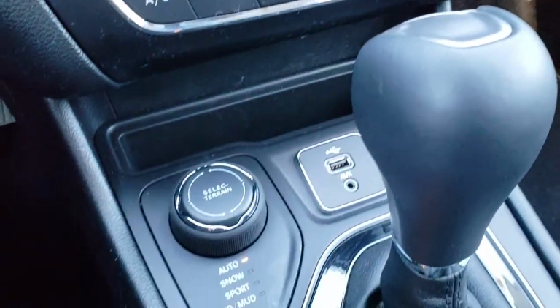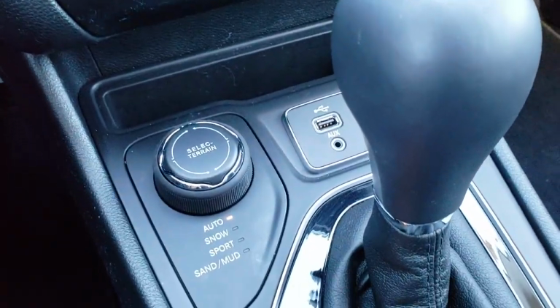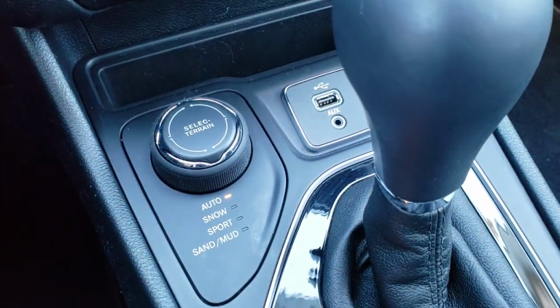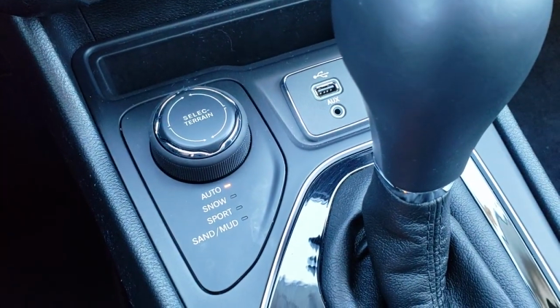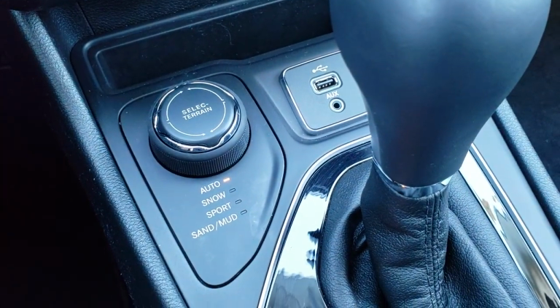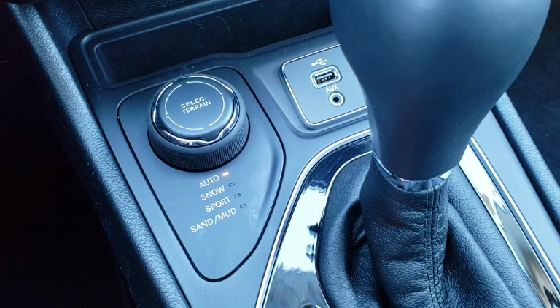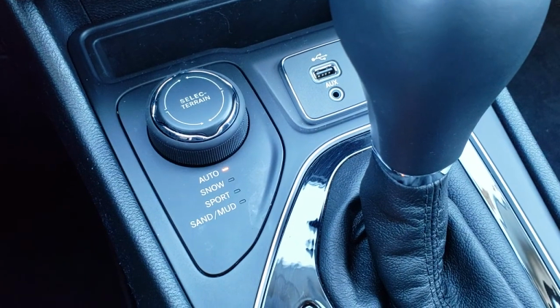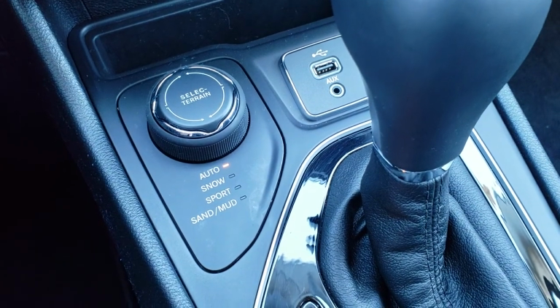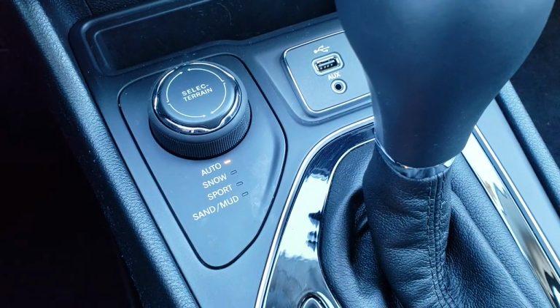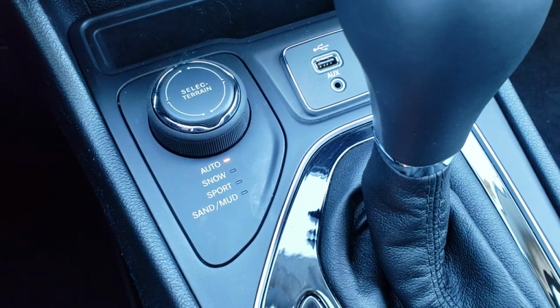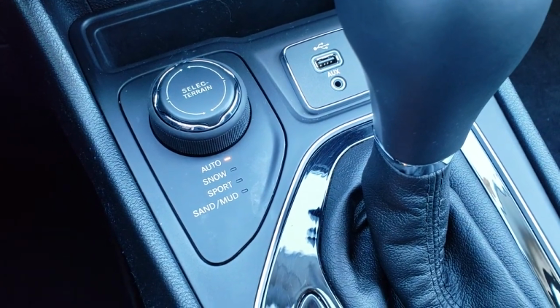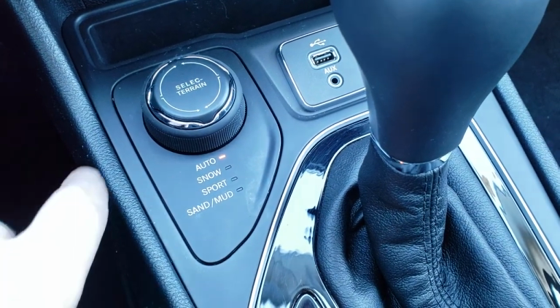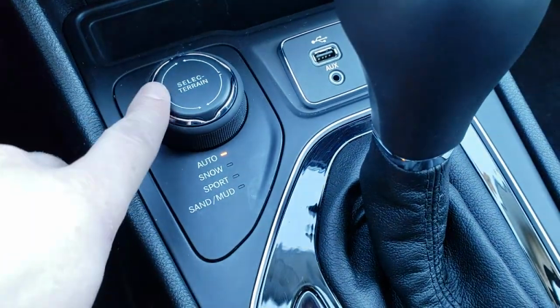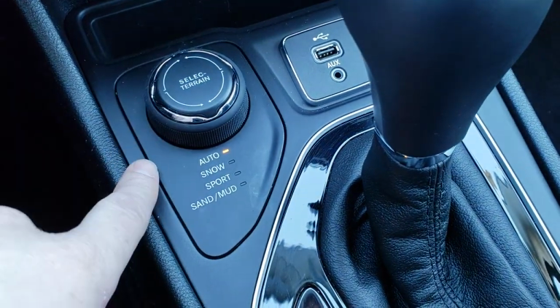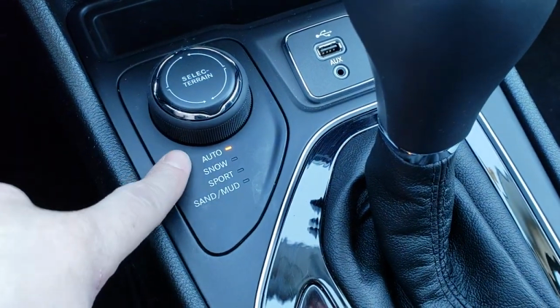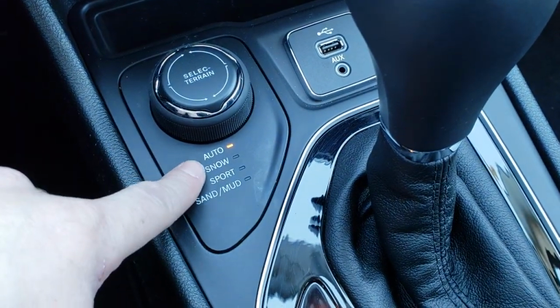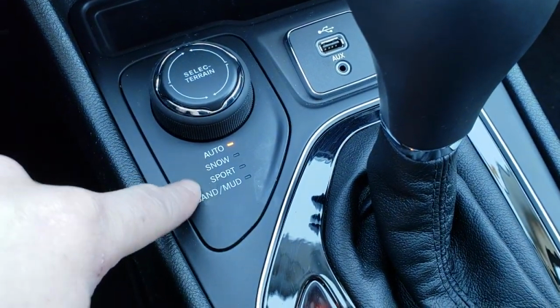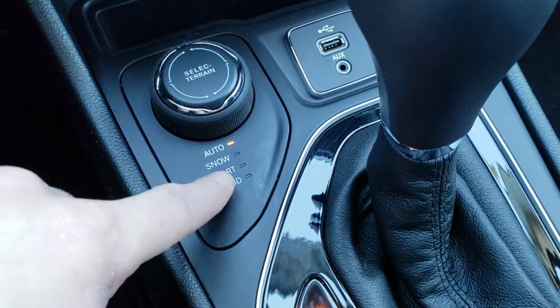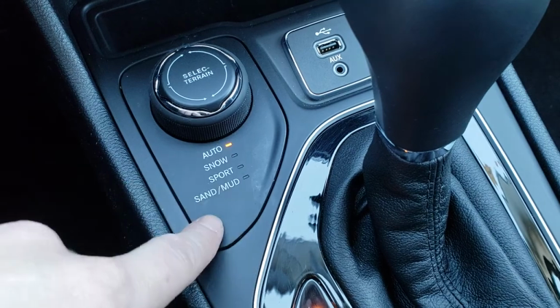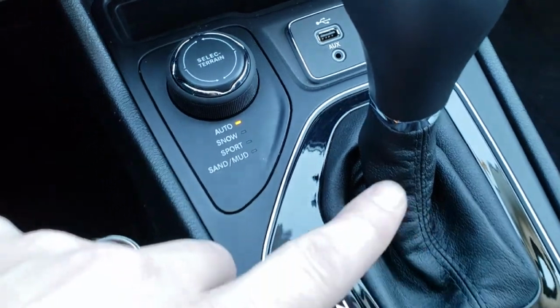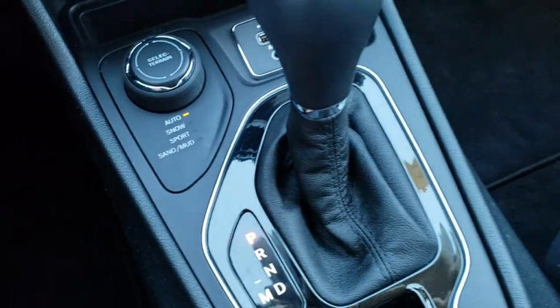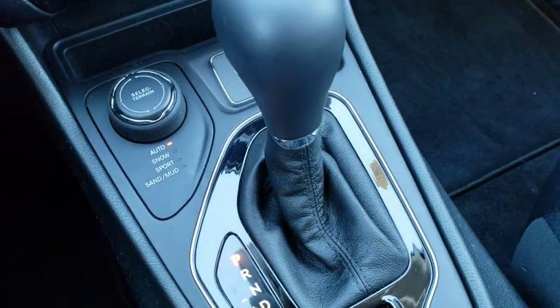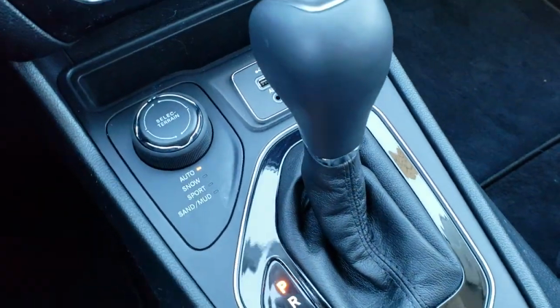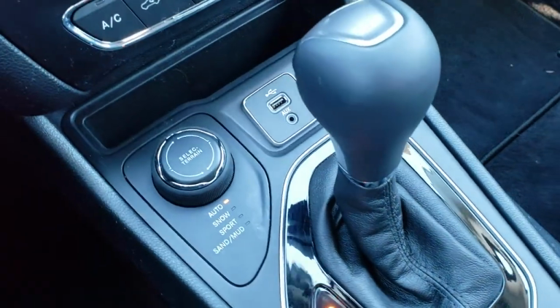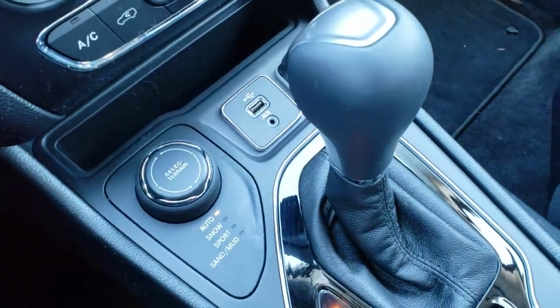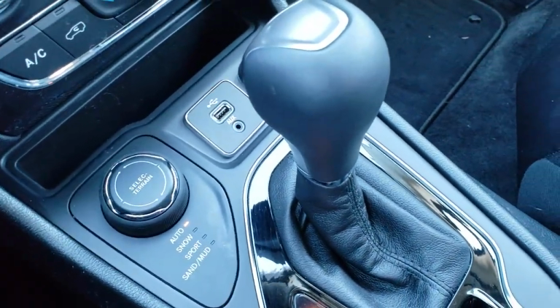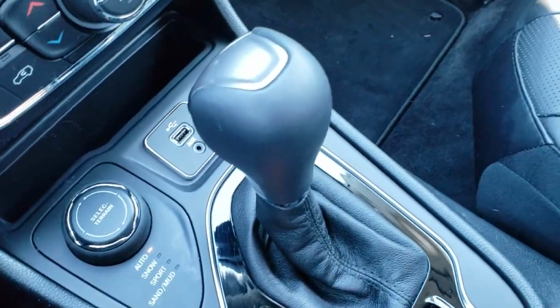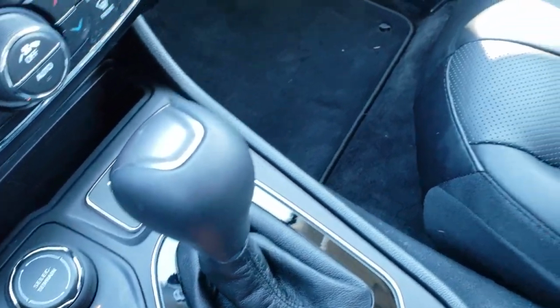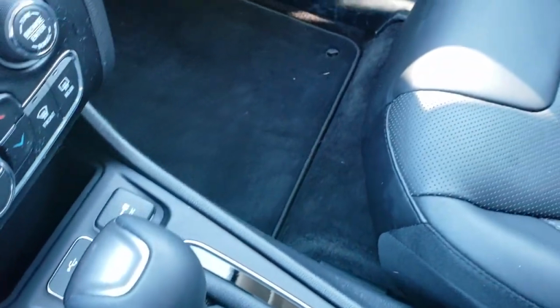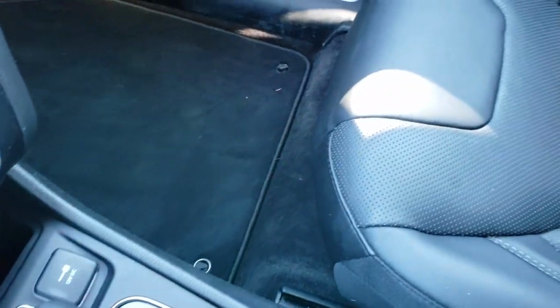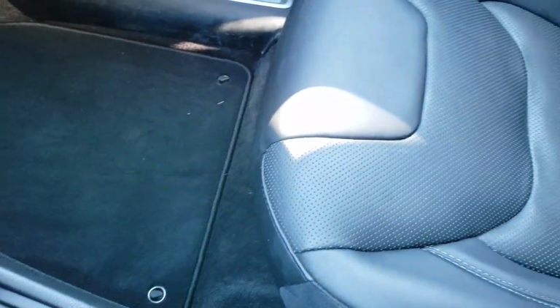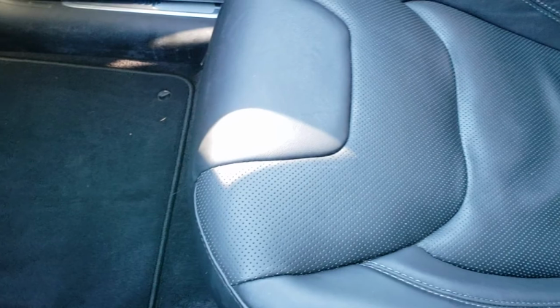This one has the ActiveDrive 1 four-wheel drive system. You got your select terrain modes: auto, snow, sport, sand, and mud. The 9-speed automatic transmission, along with an aux and USB port right there.